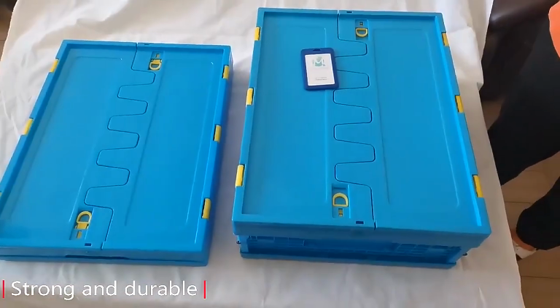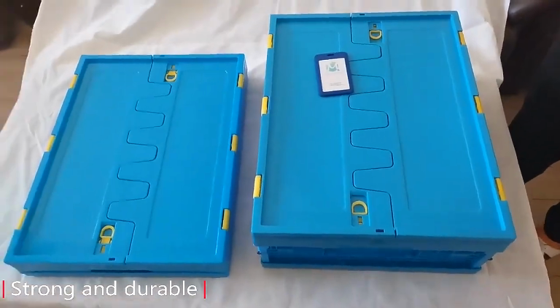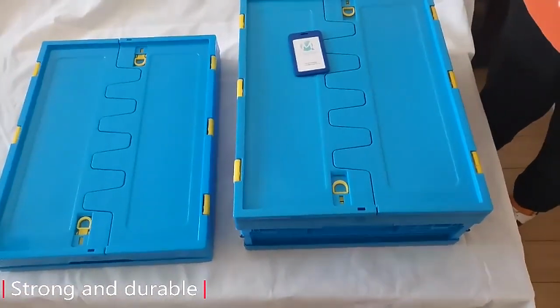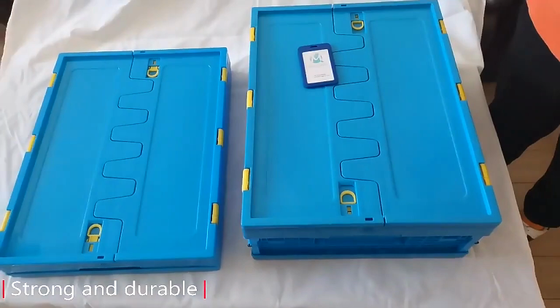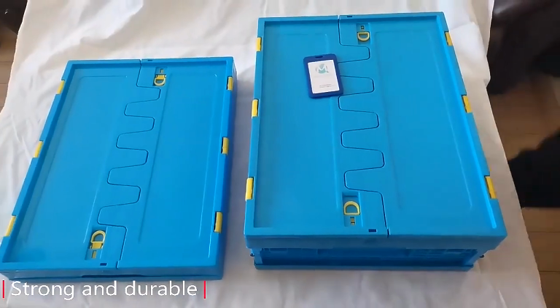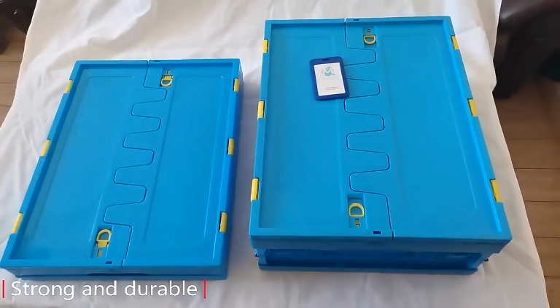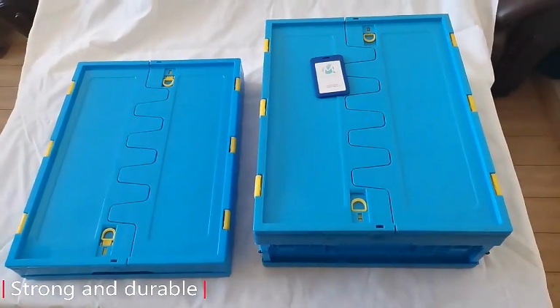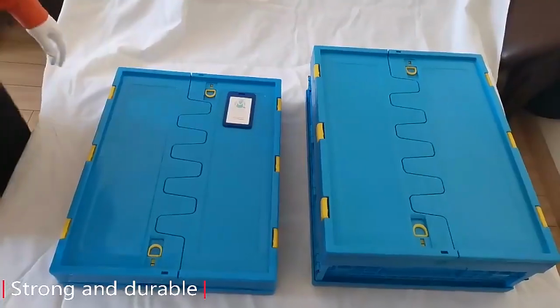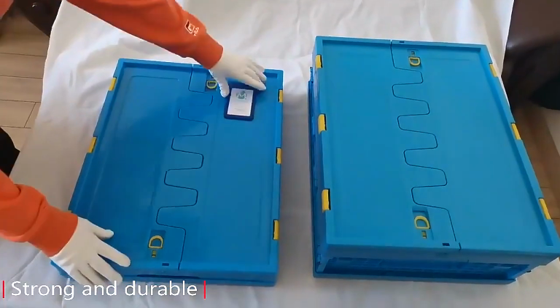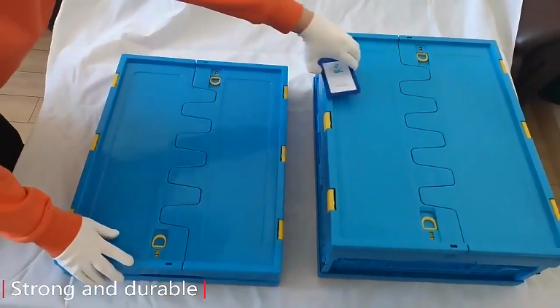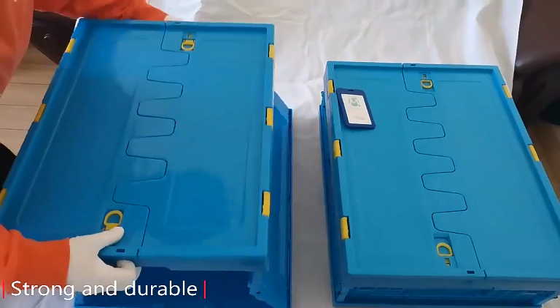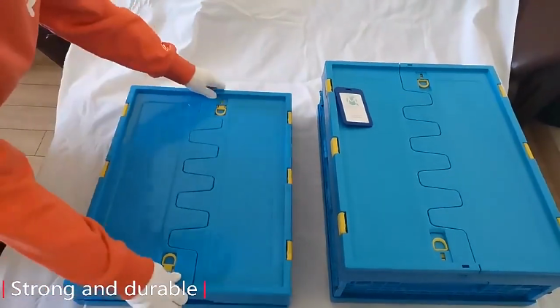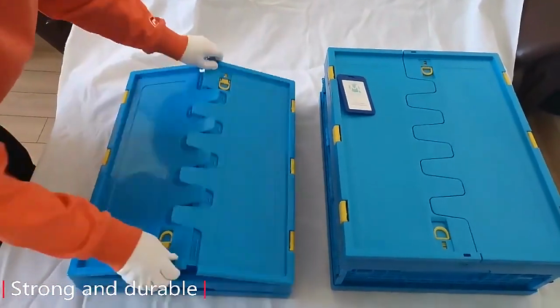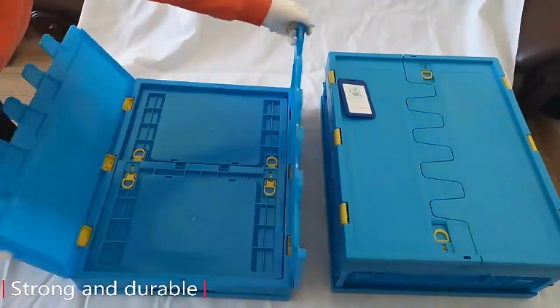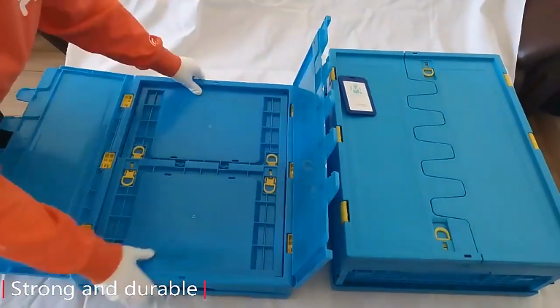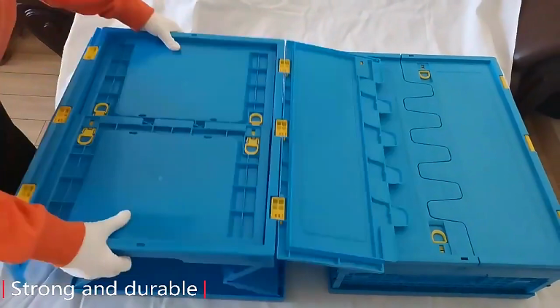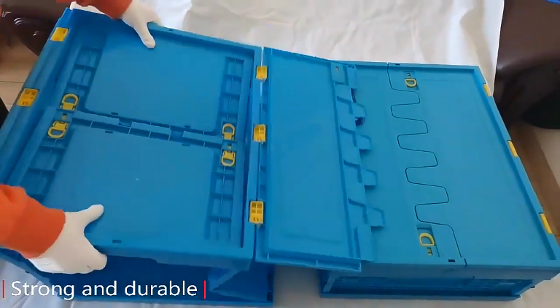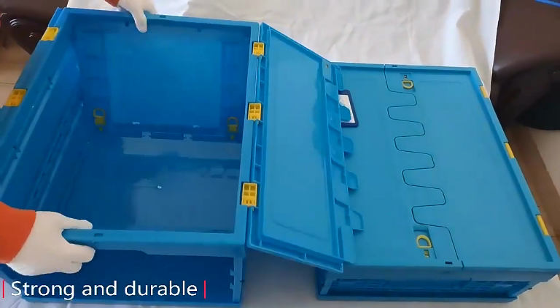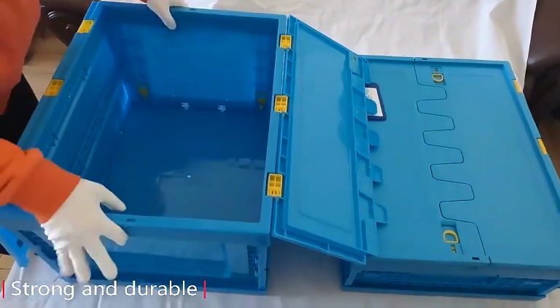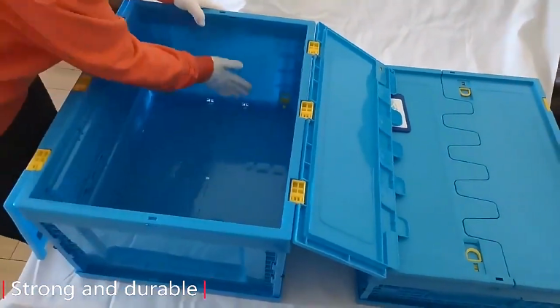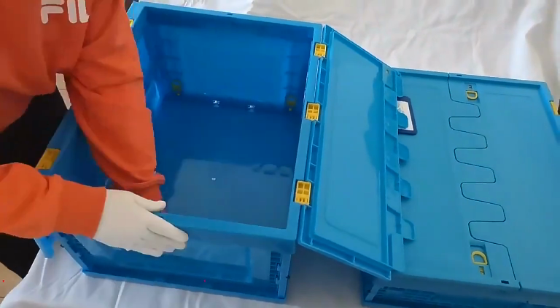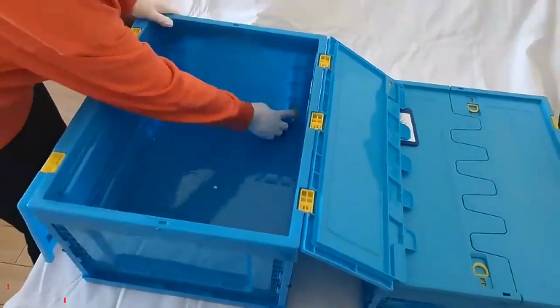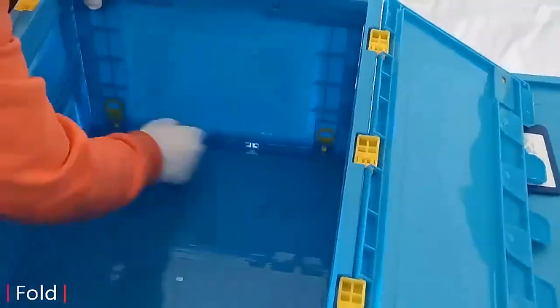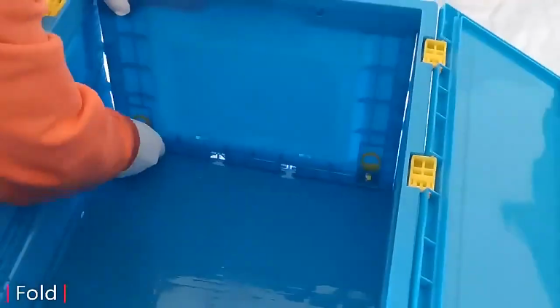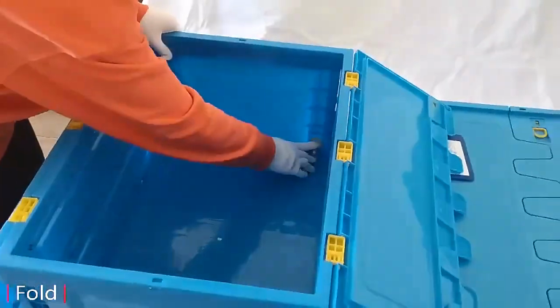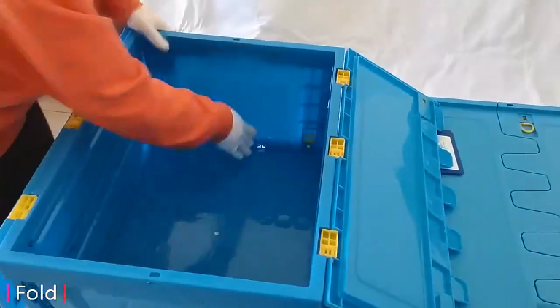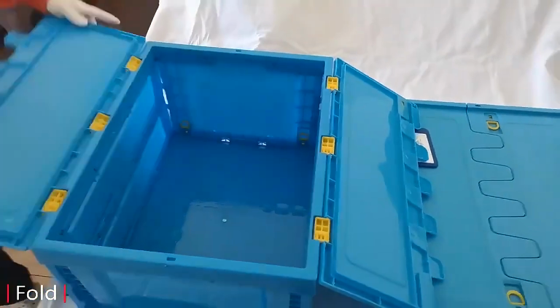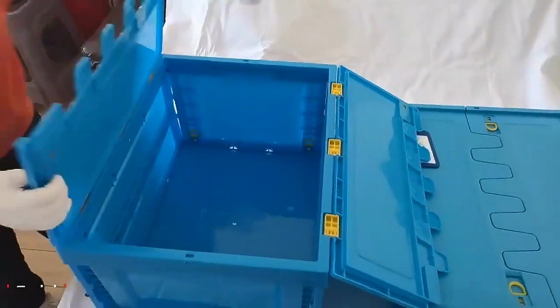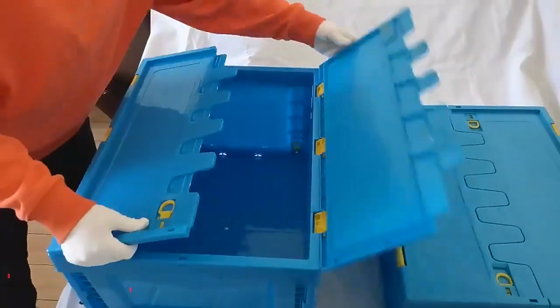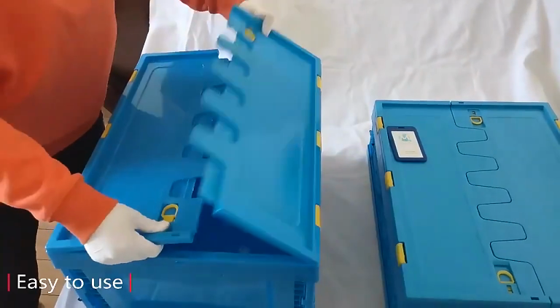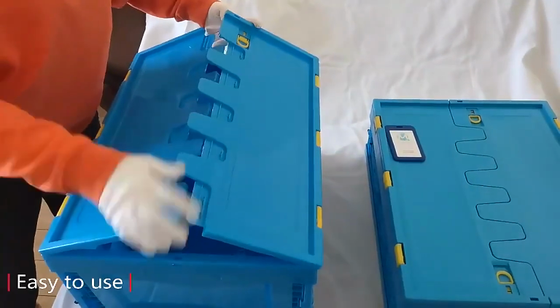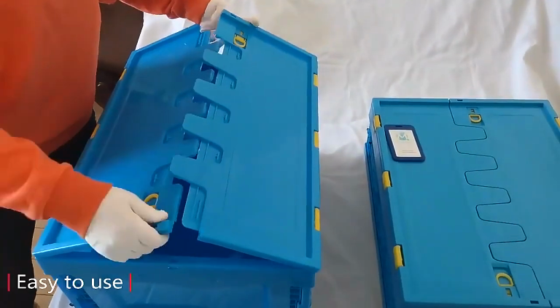You can choose a variety of sizes and colors, and we provide customized services with free design. You can choose folding boxes of different sizes and heights. The operation is simple and you can customize different sizes.